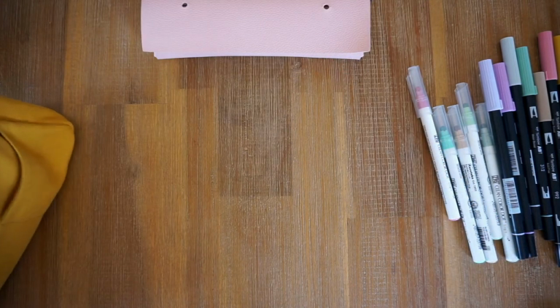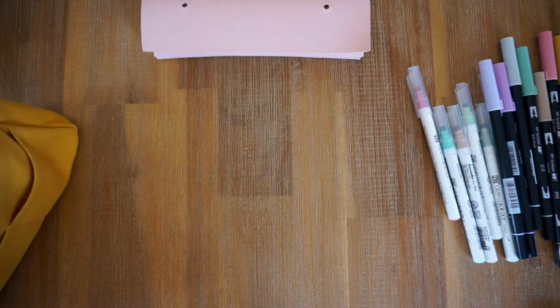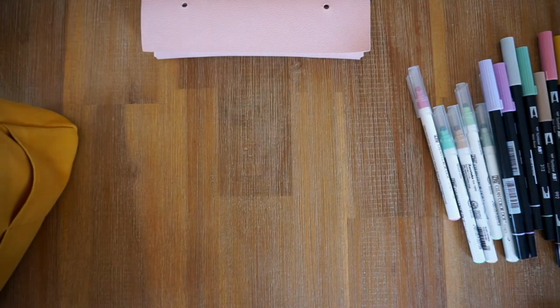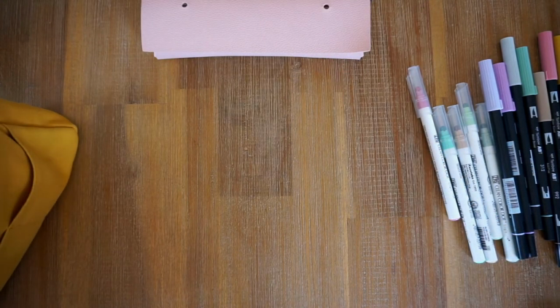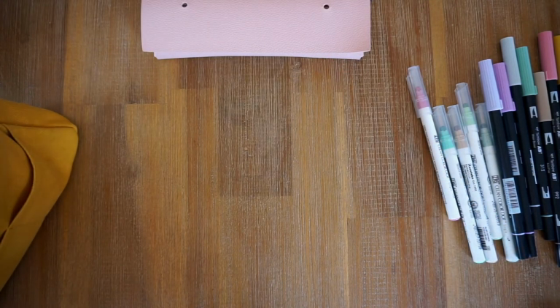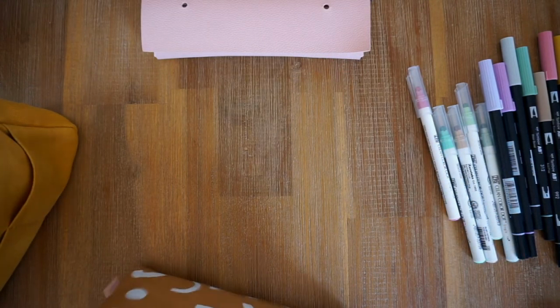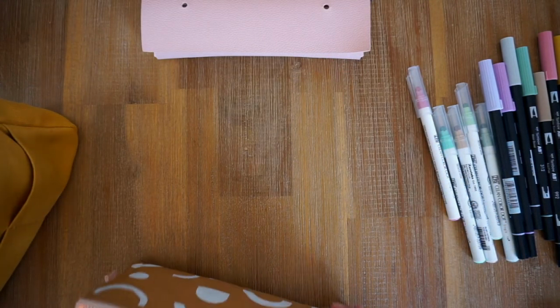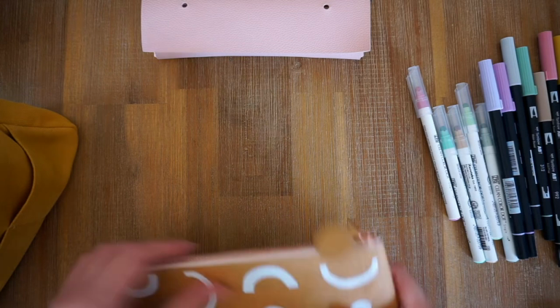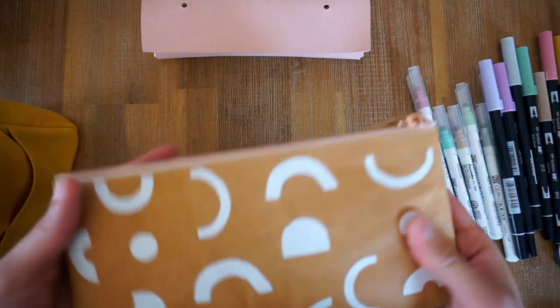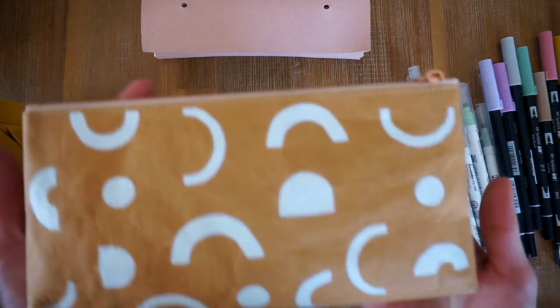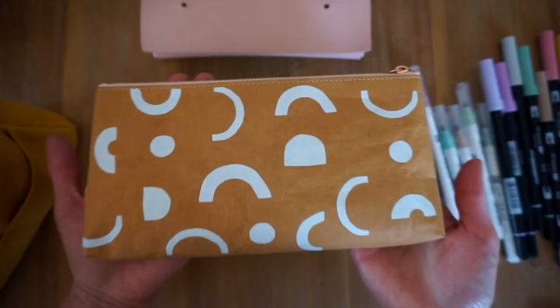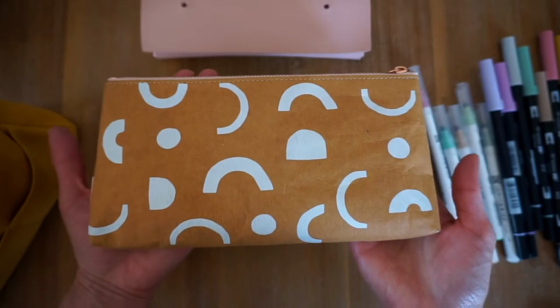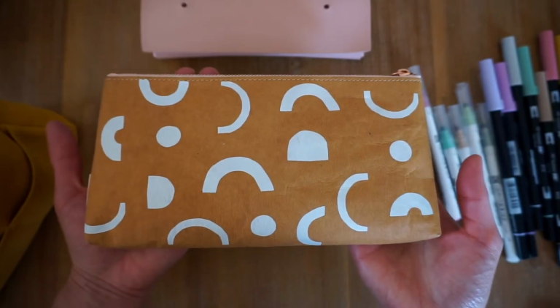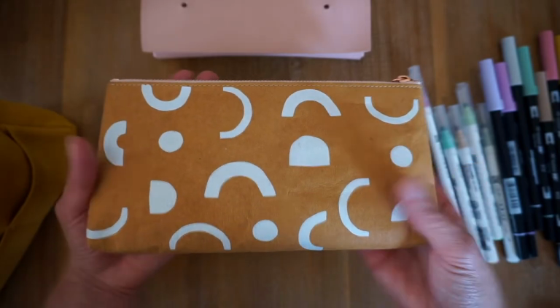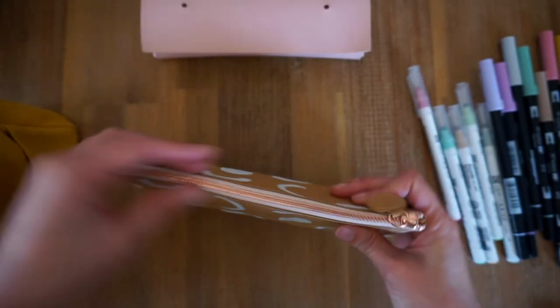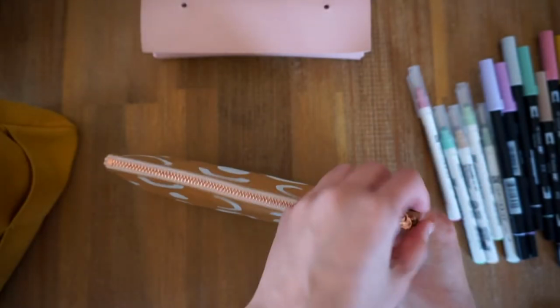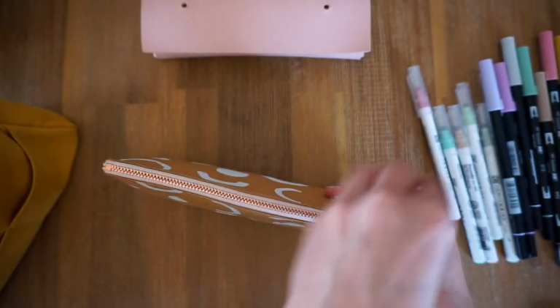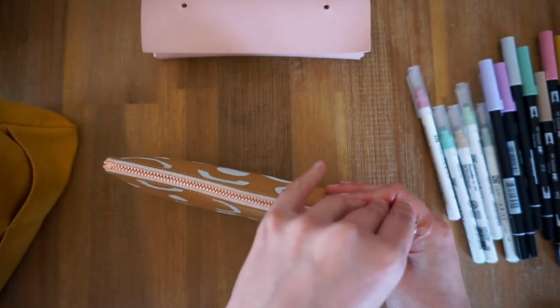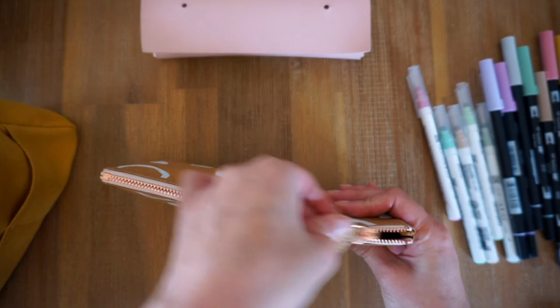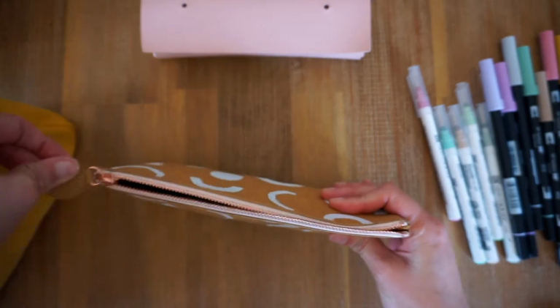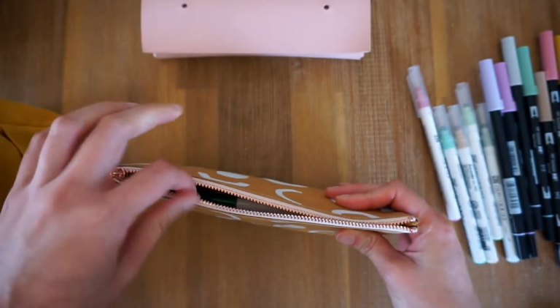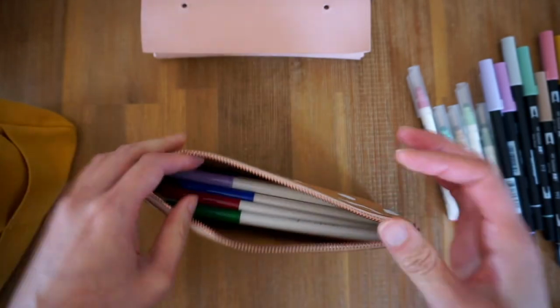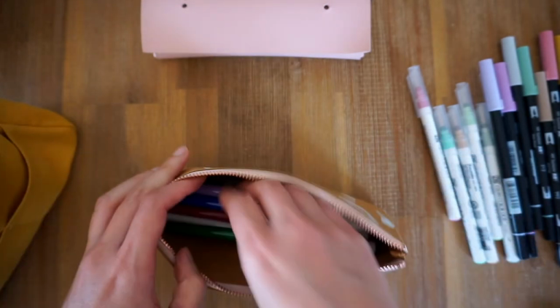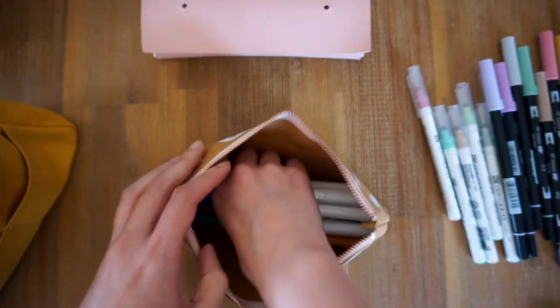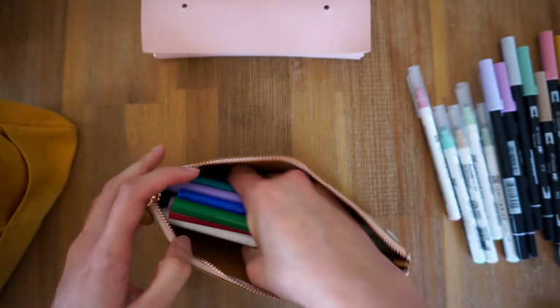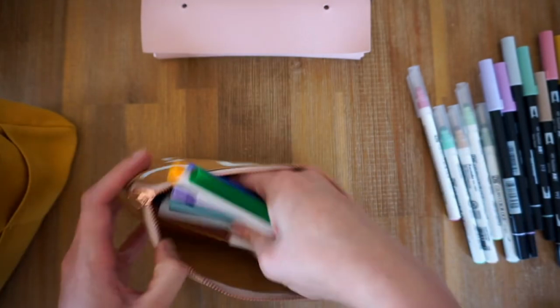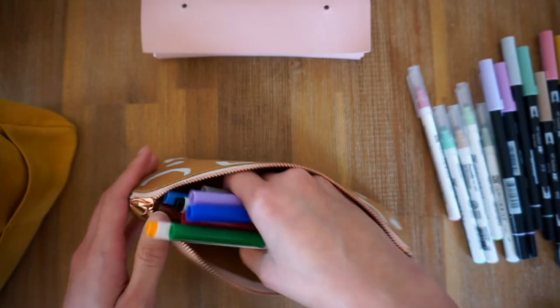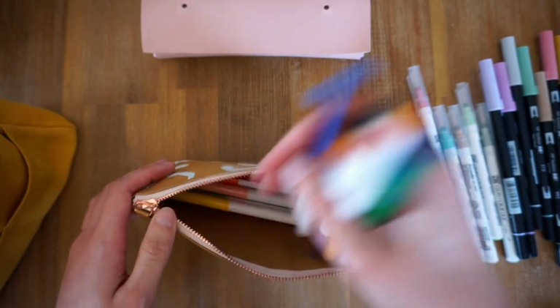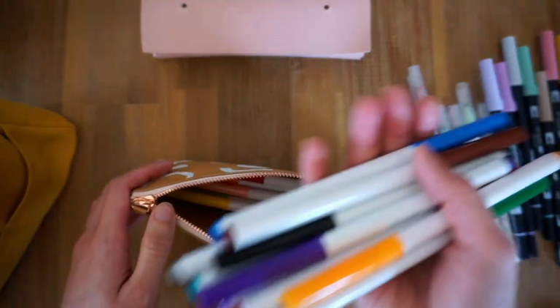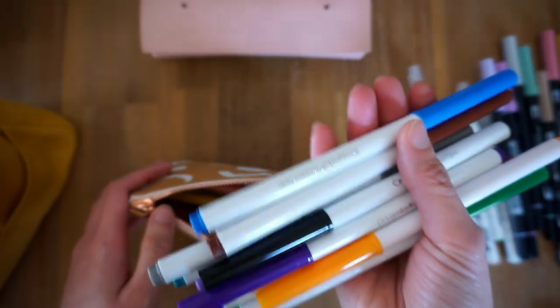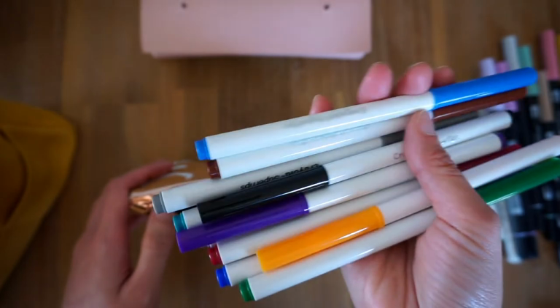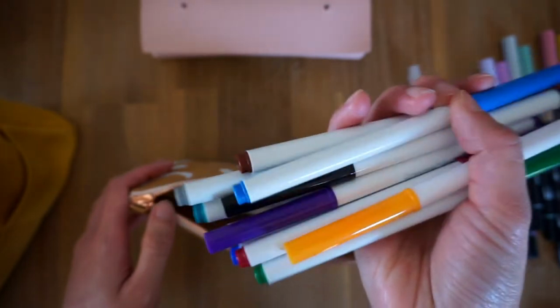And if we go back into my Delphonics pouch, there is another pencil case. This one I got from Kiki K quite a few years back. And inside here we have my Crayola super tips.